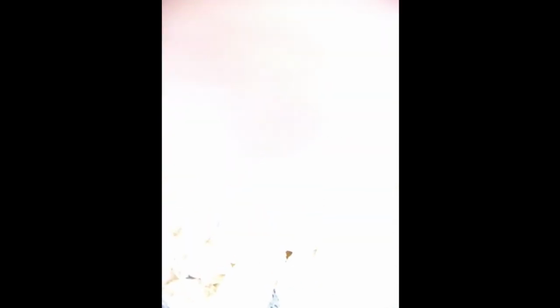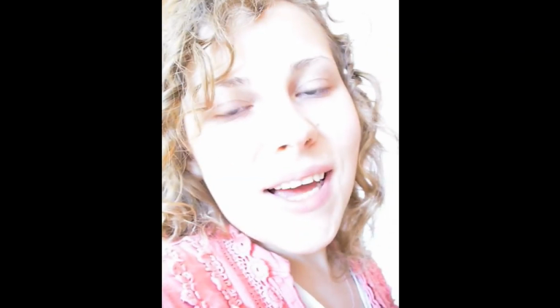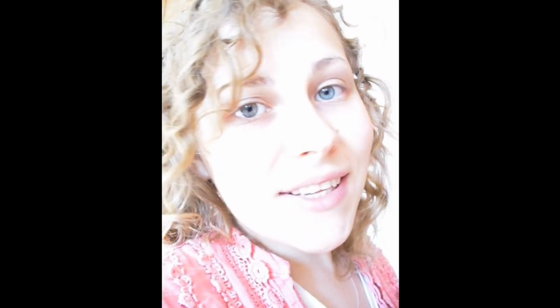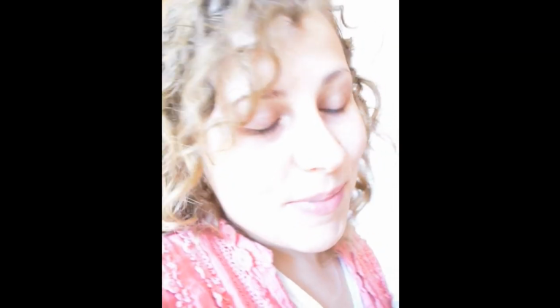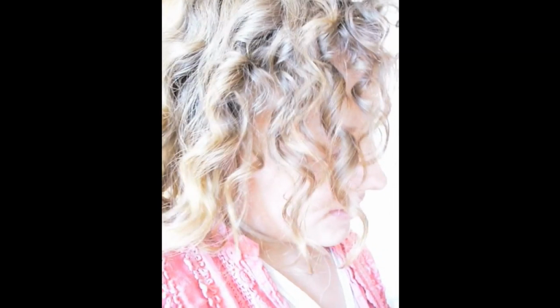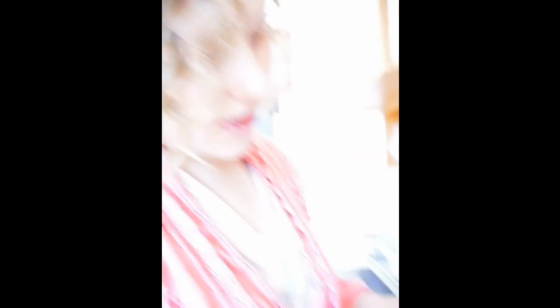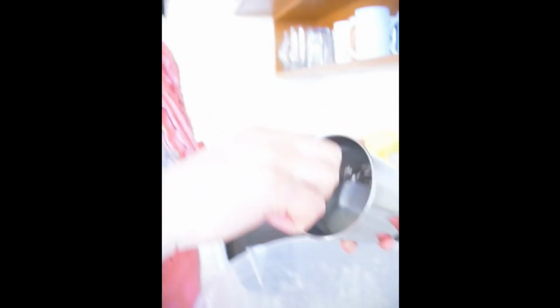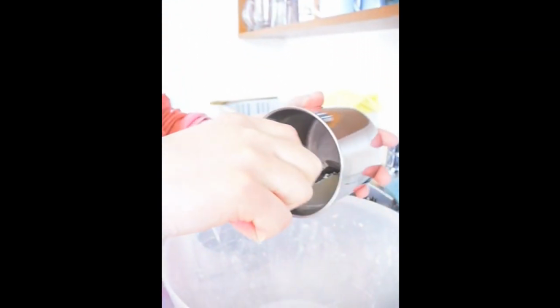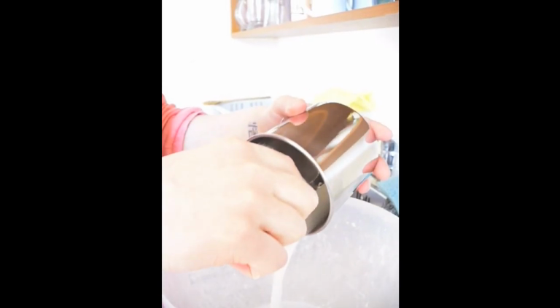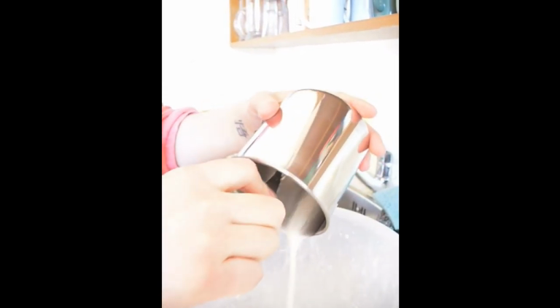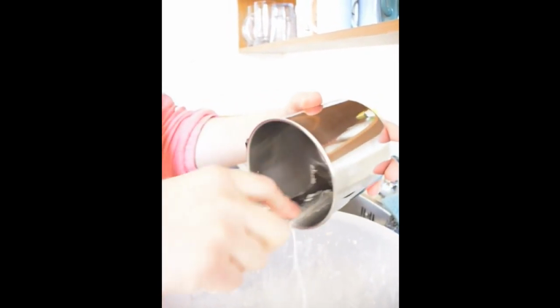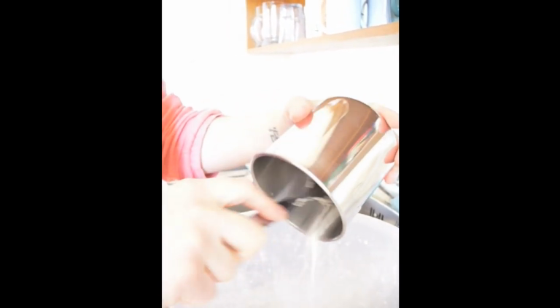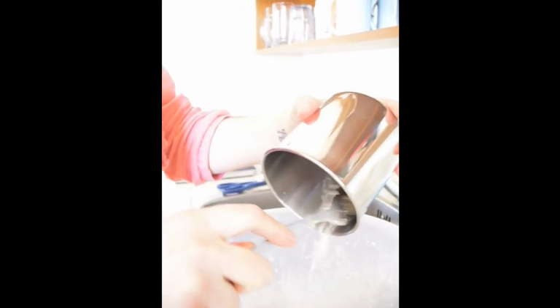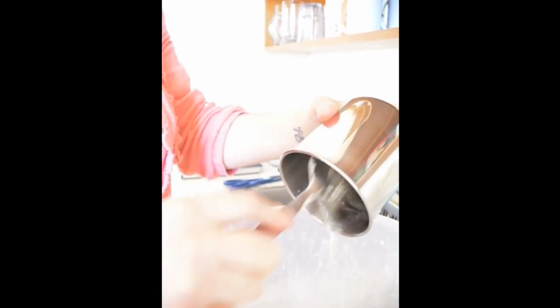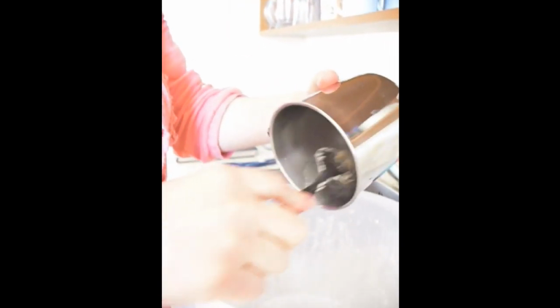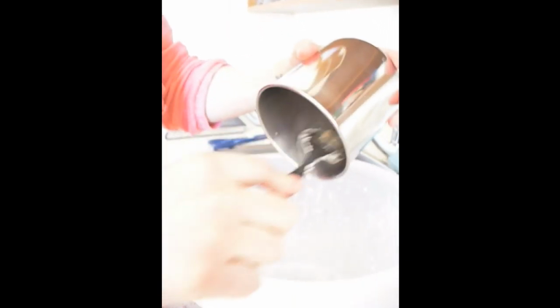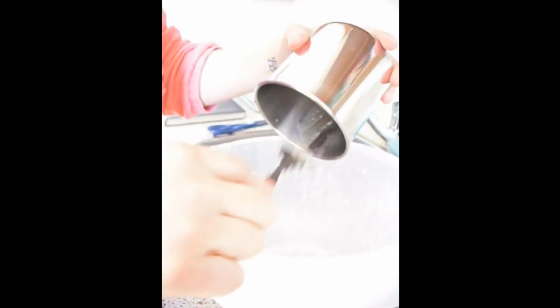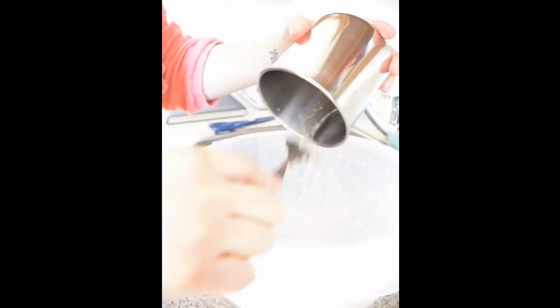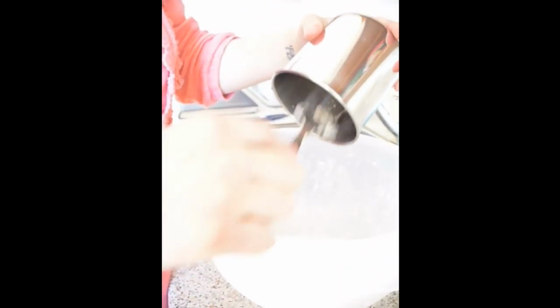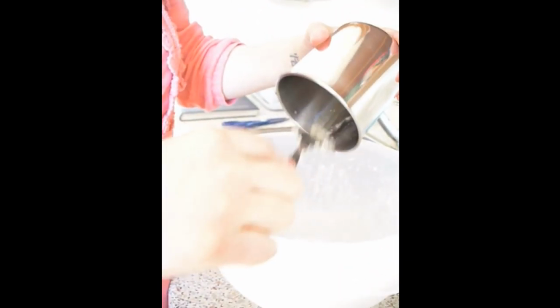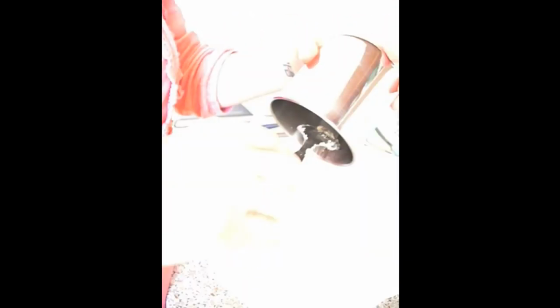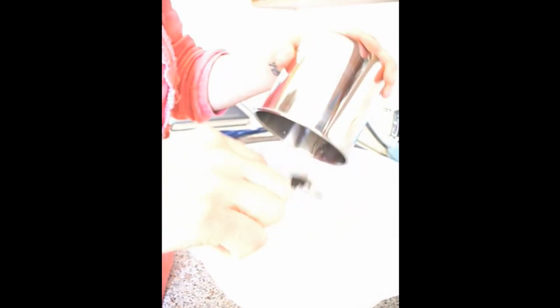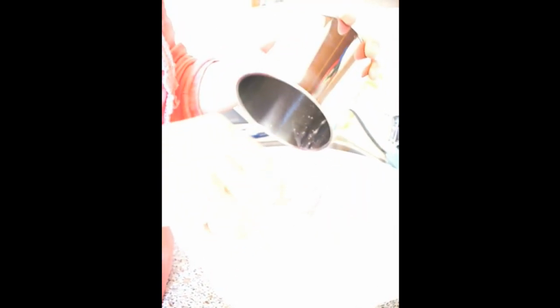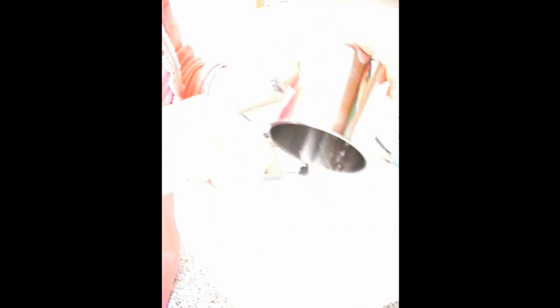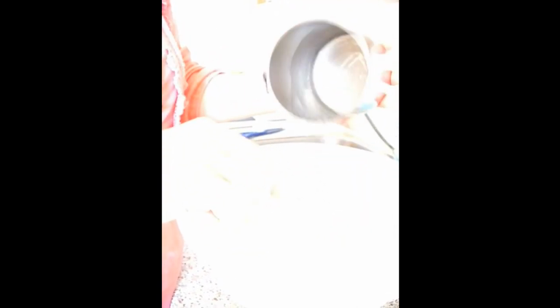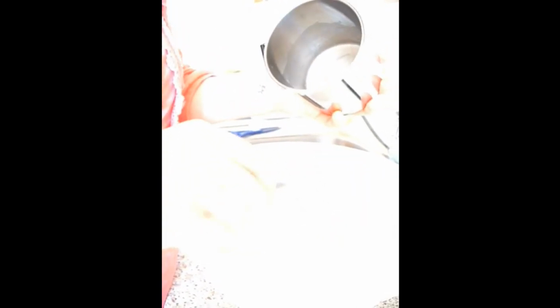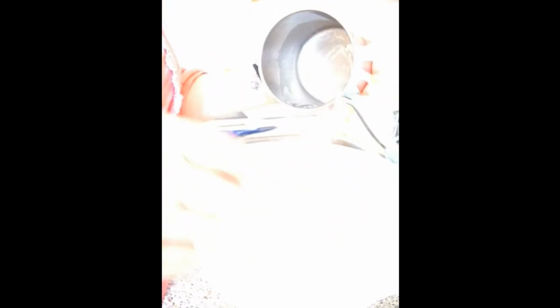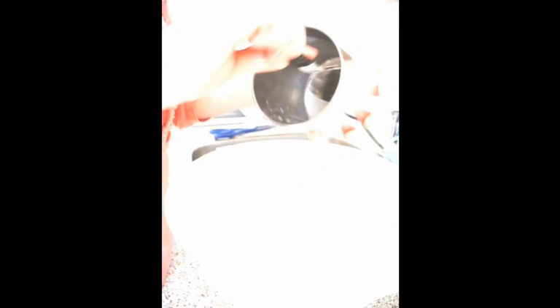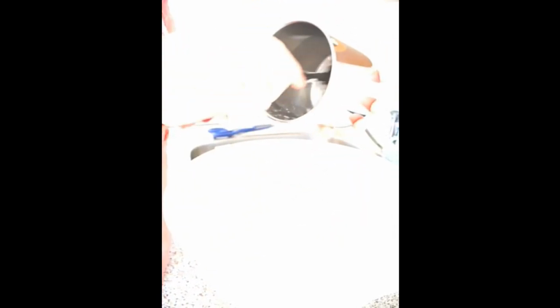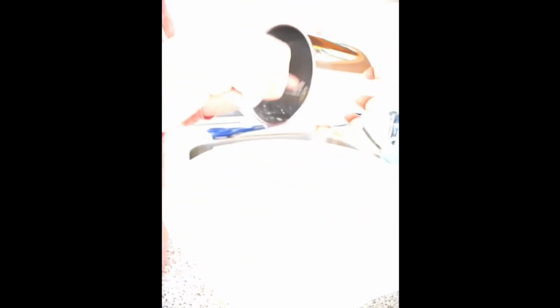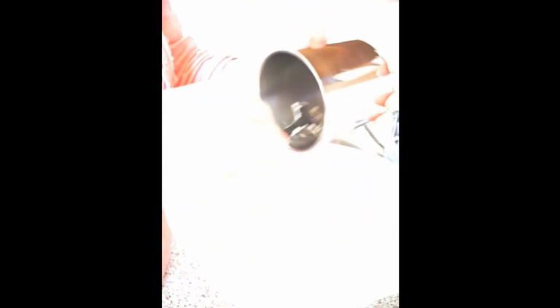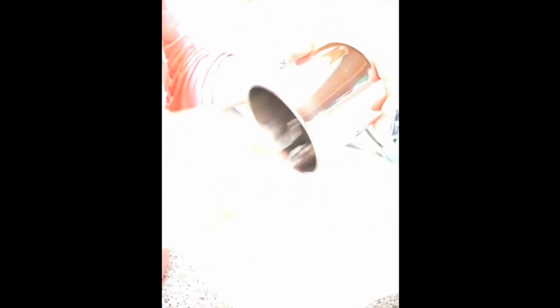It's time to make the topping. We're going to add melted coconut butter, sugar, and flour, and then make it all crumbly together.